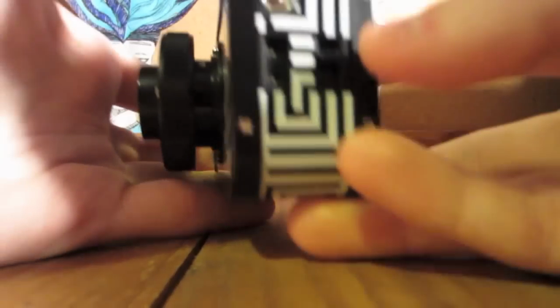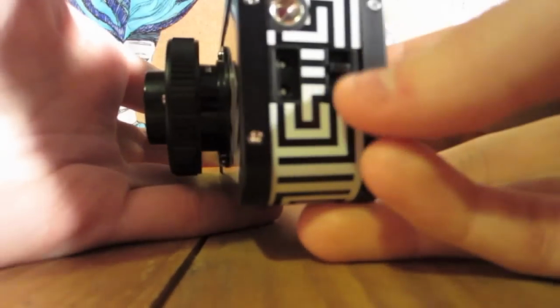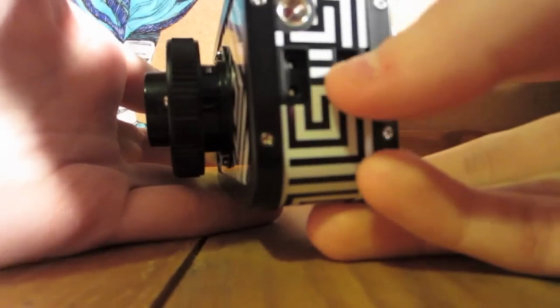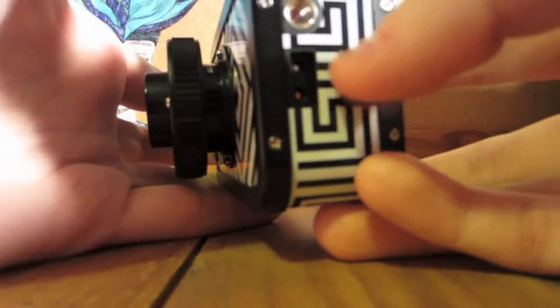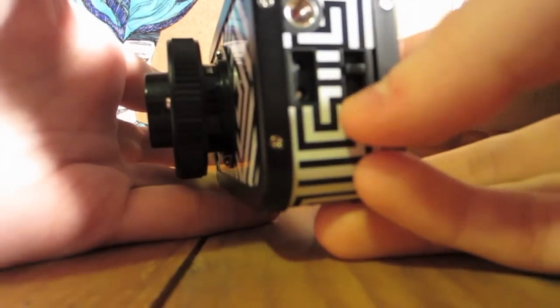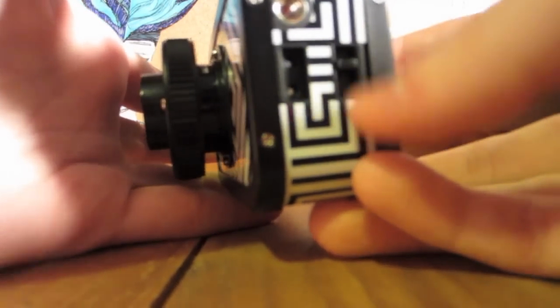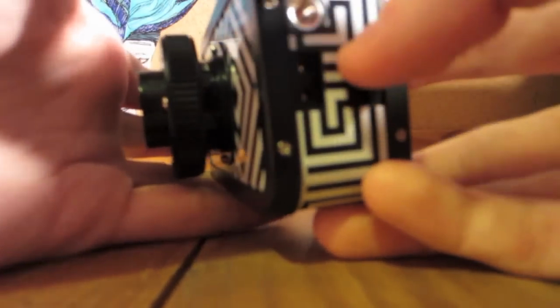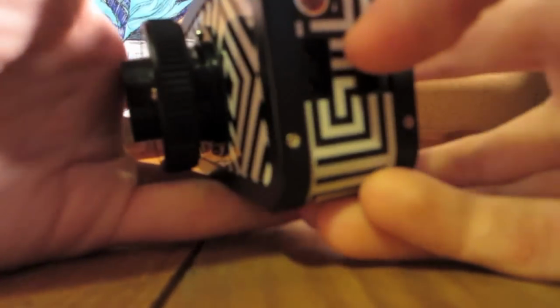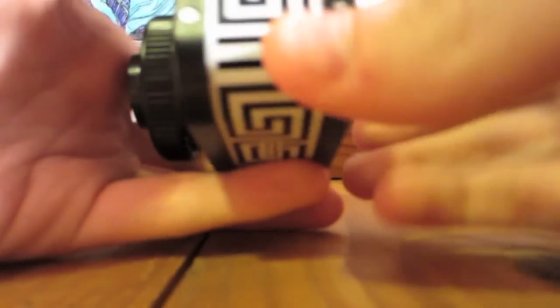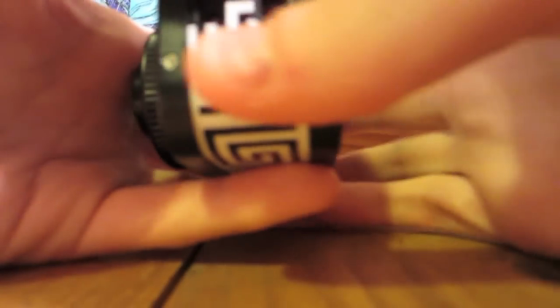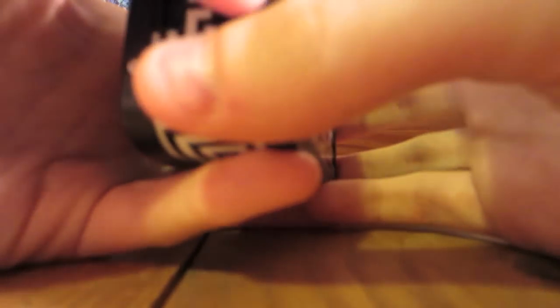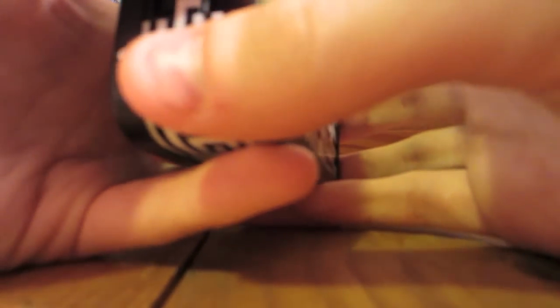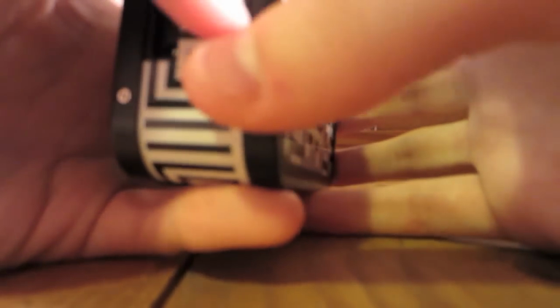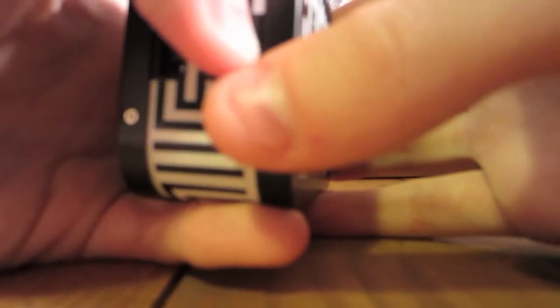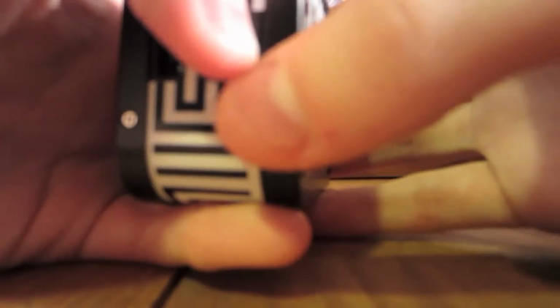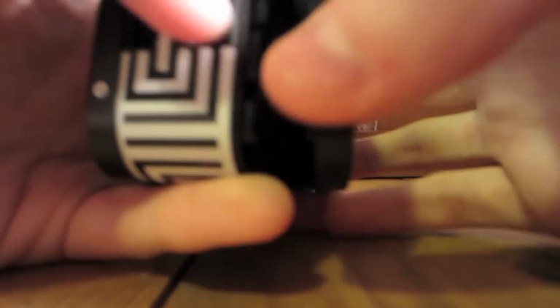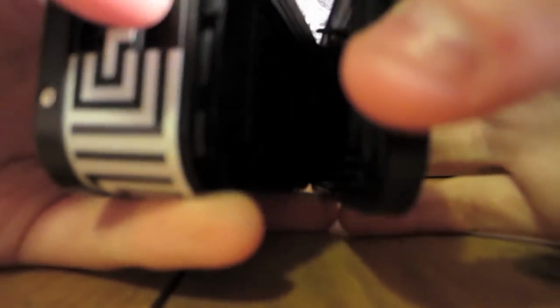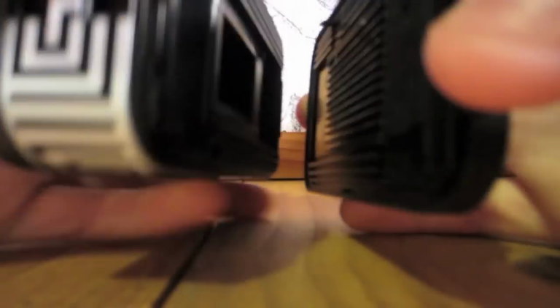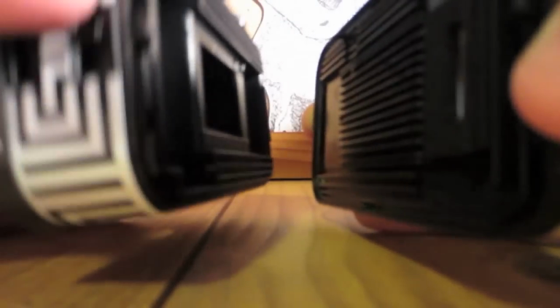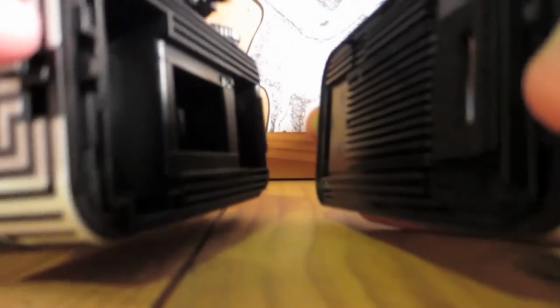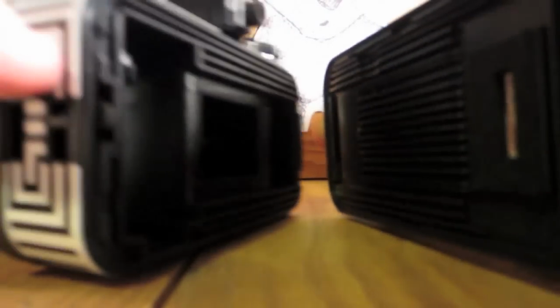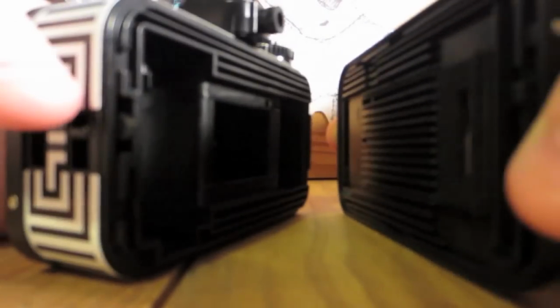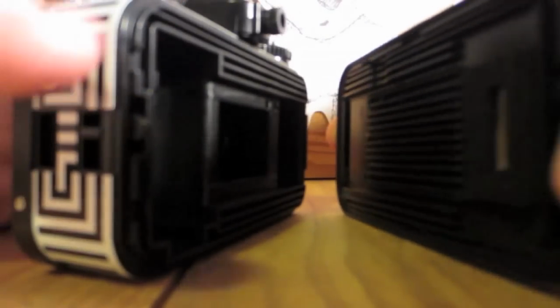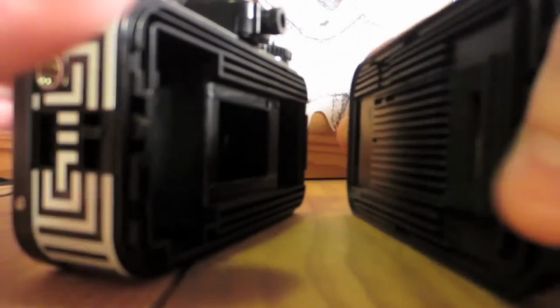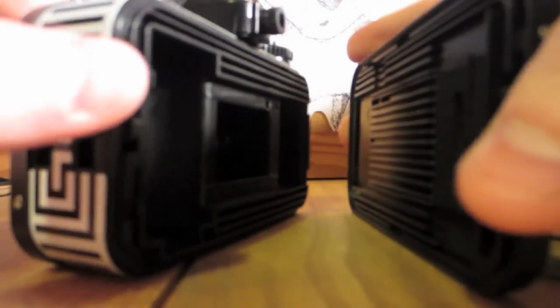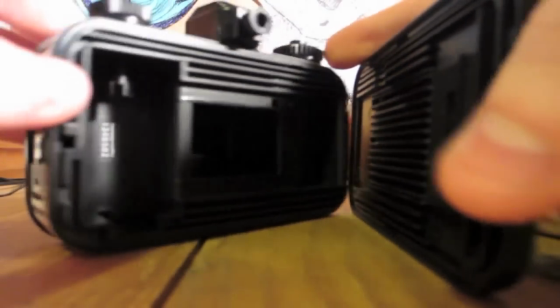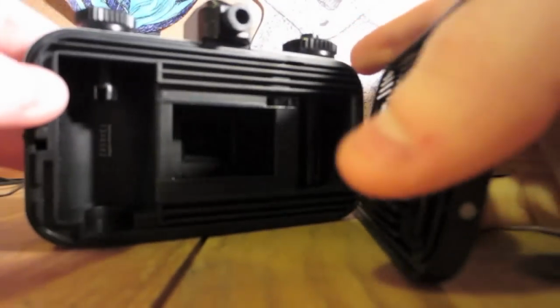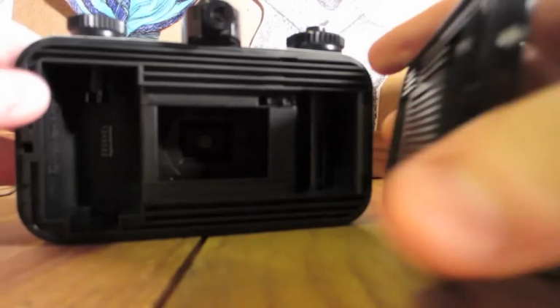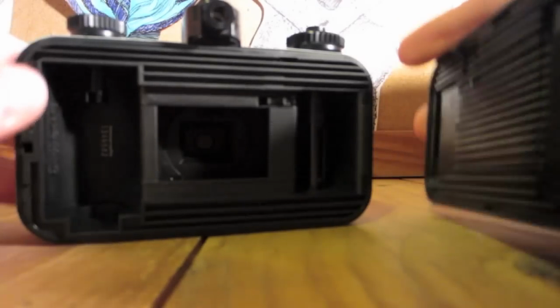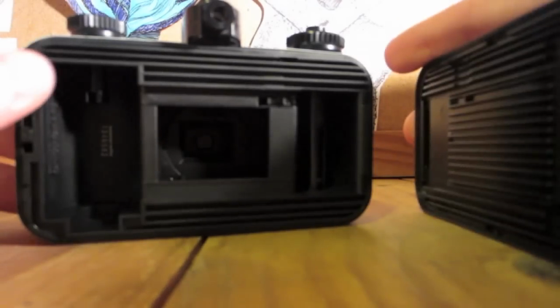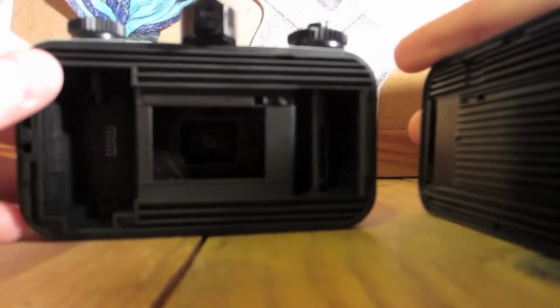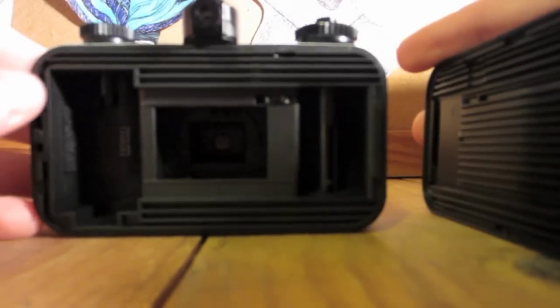This is the button that you'll pull down to take the back off. Let's go ahead and do that and show you what it looks like. The back comes off quite easily. Getting it on is a little bit of a hassle, but once you get the hang of it, it's quite easy too.